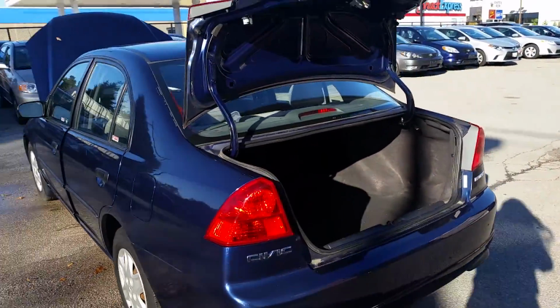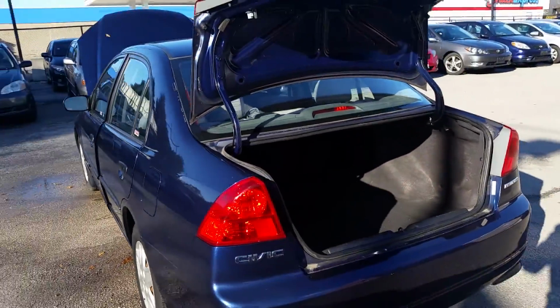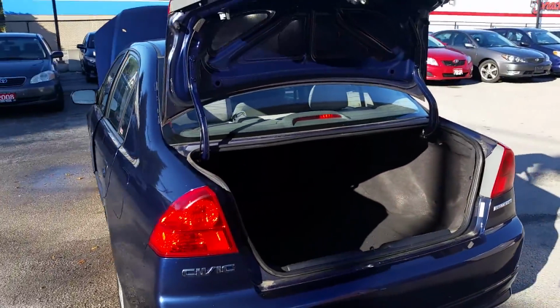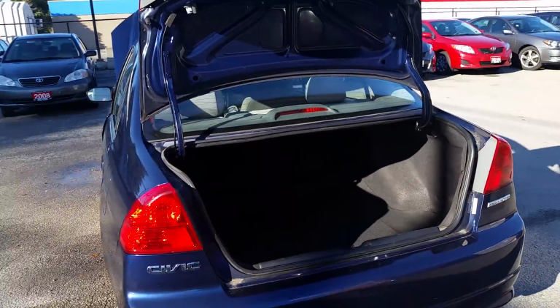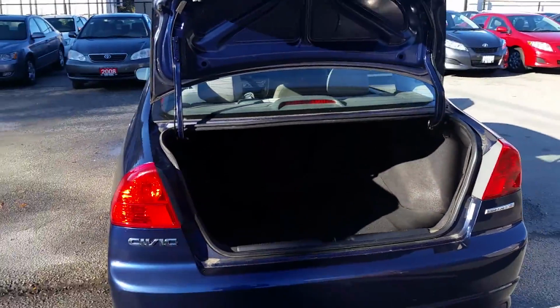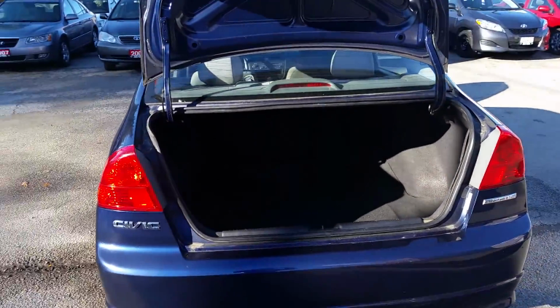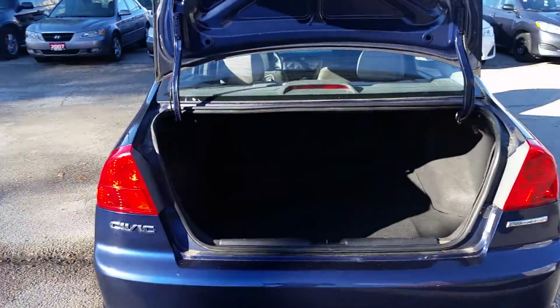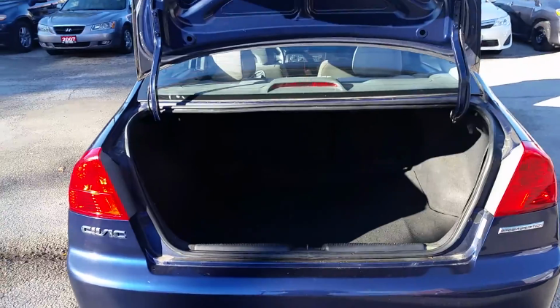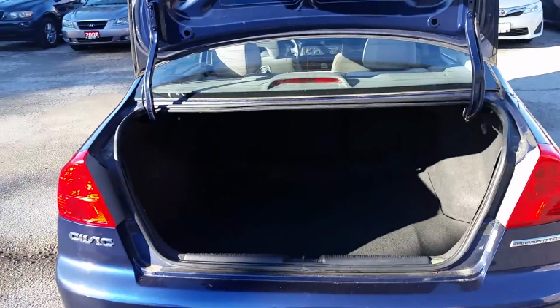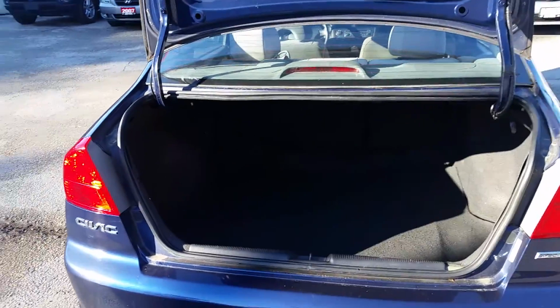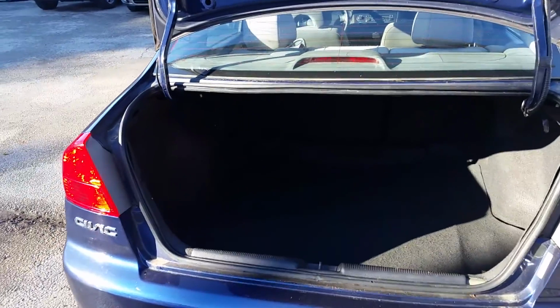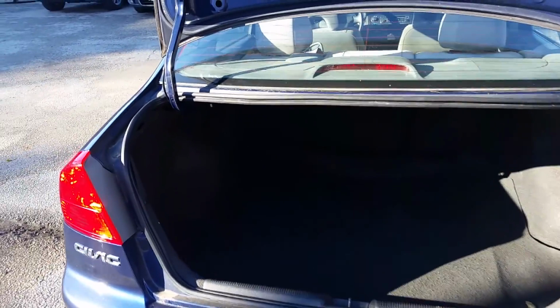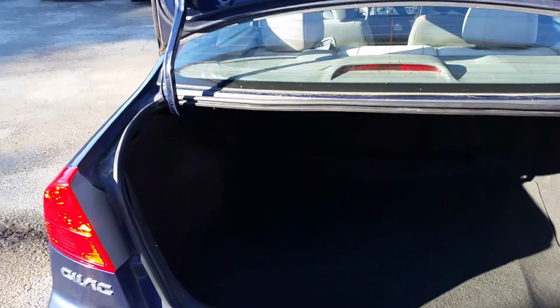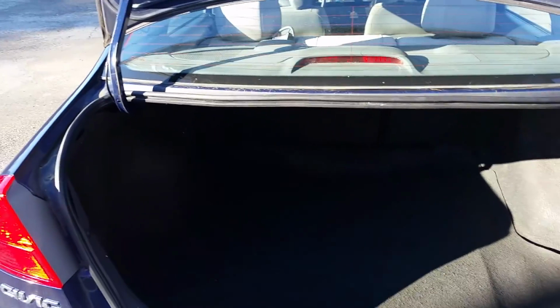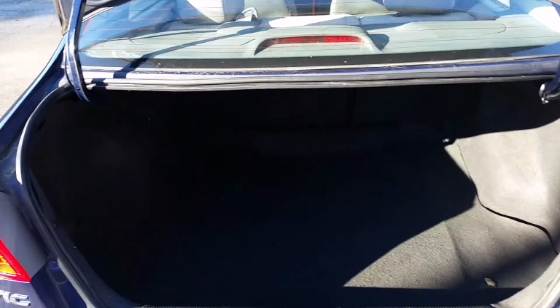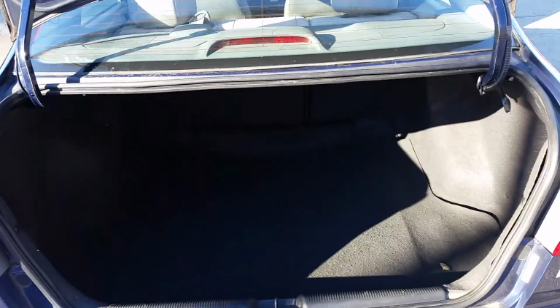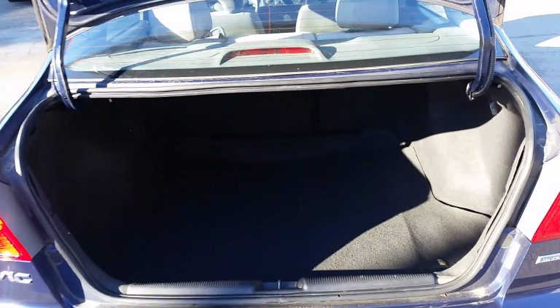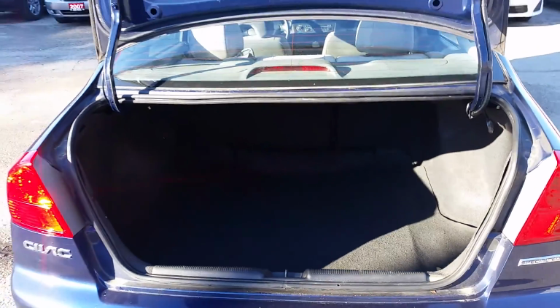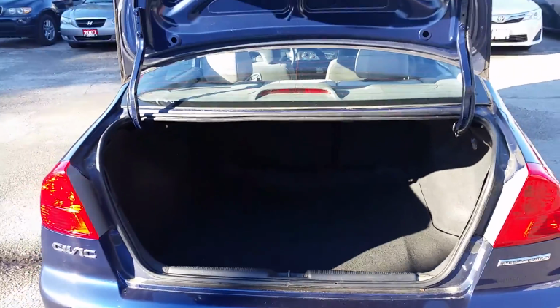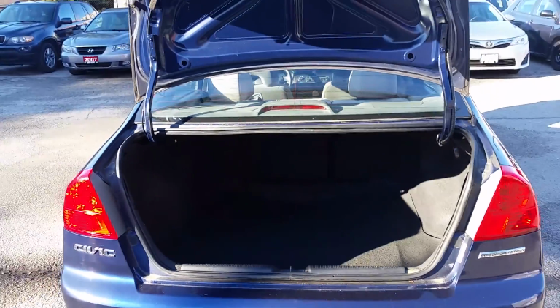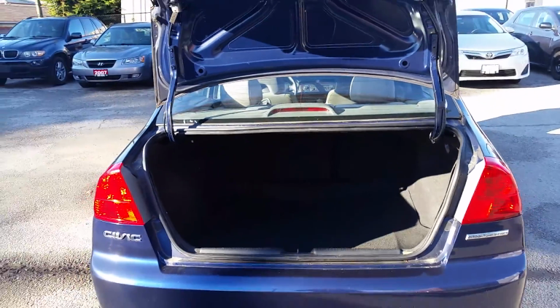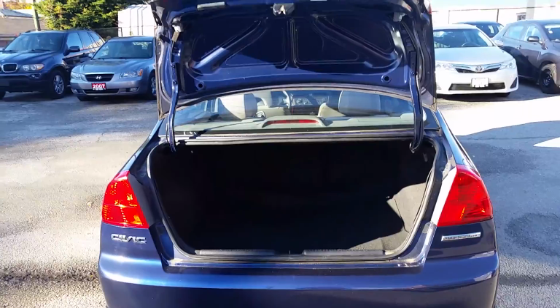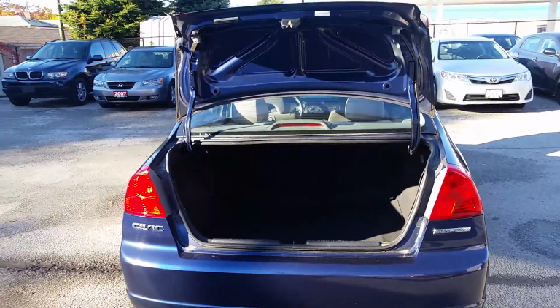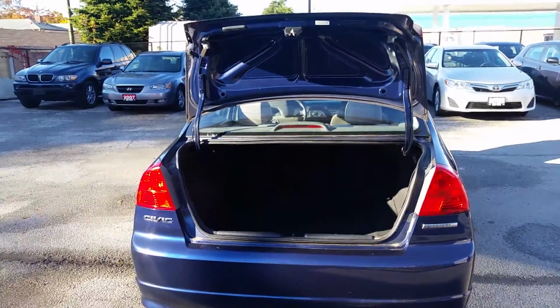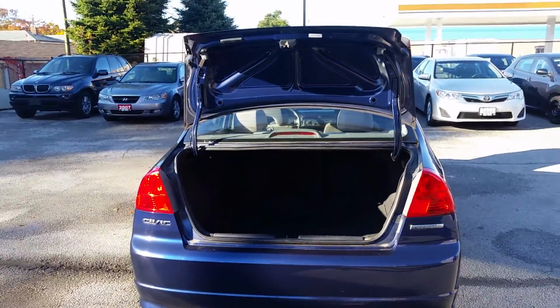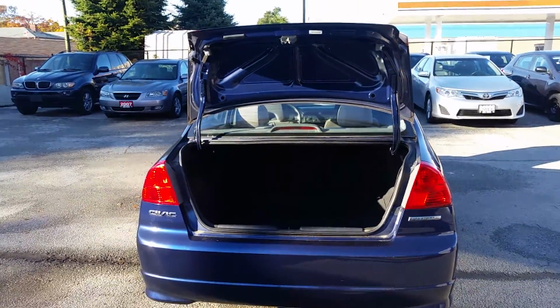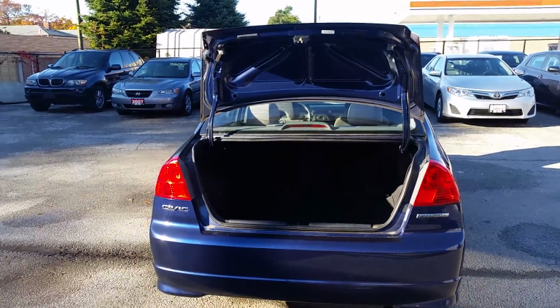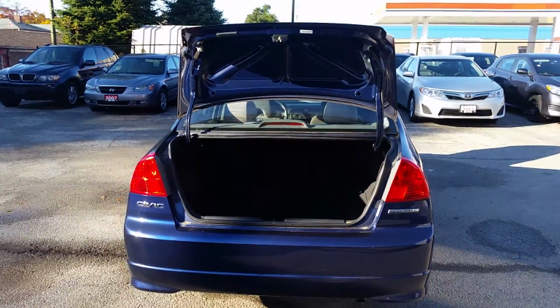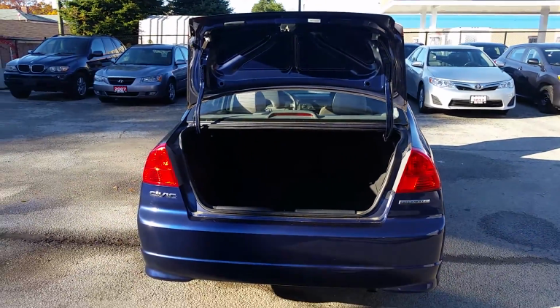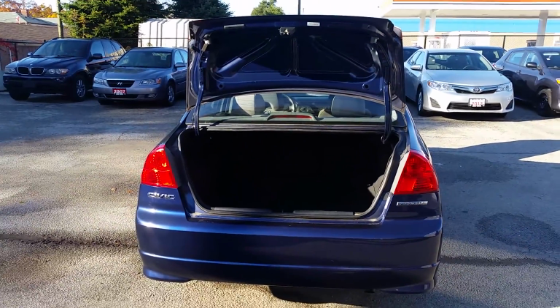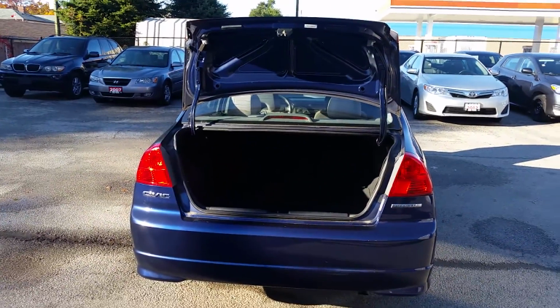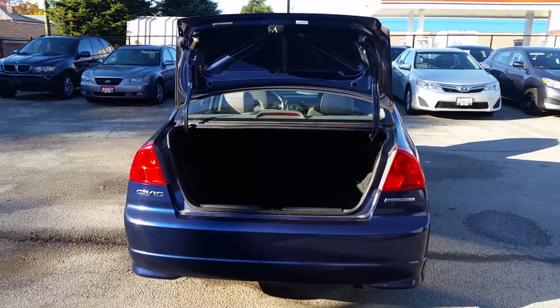And a look in the trunk. If you'd like to come in for a test drive, you can reach me by email or call 416-766-1155 extension 119. Thank you.